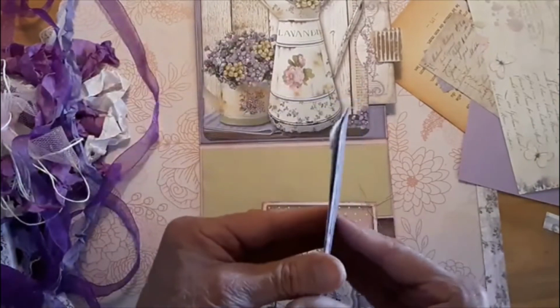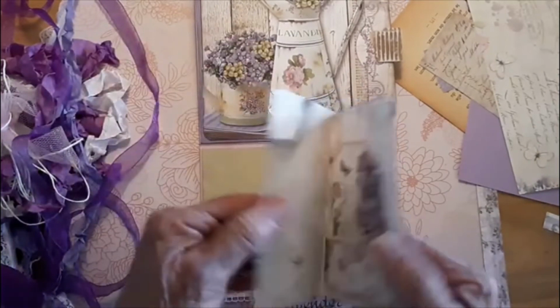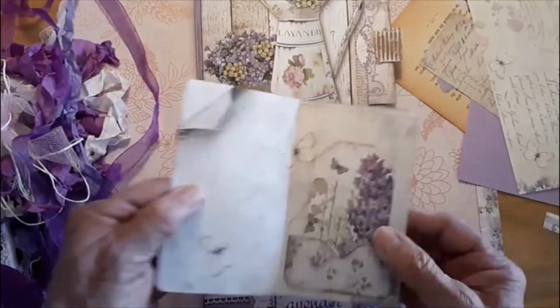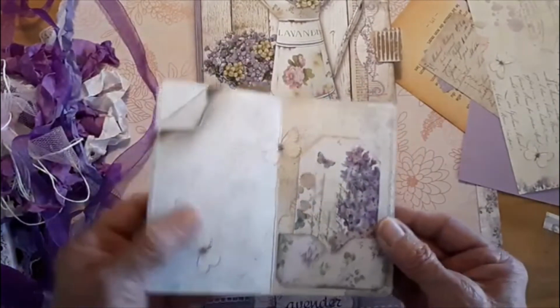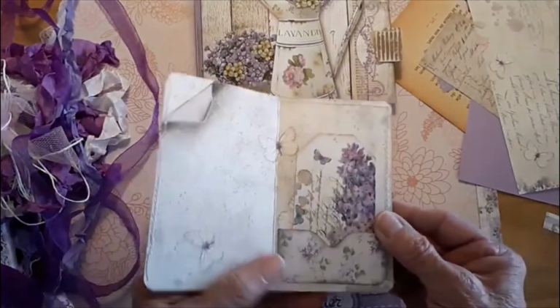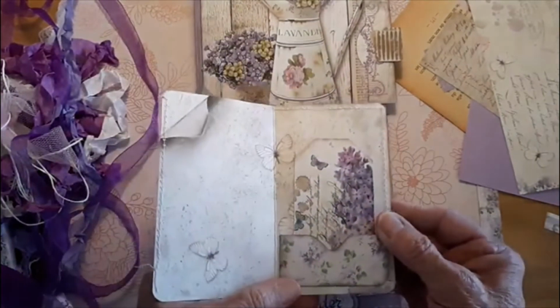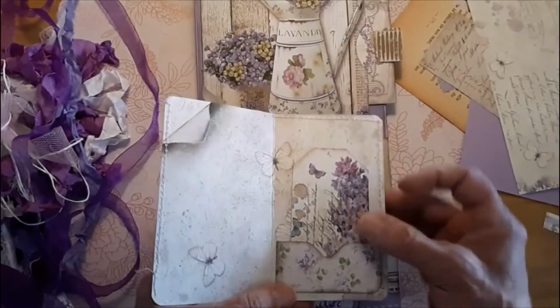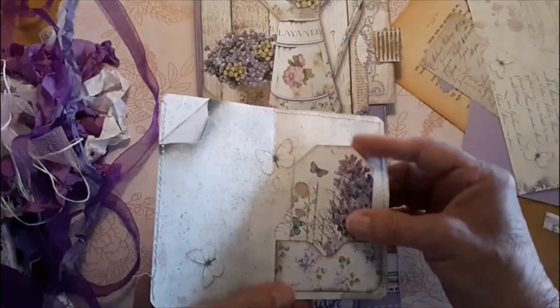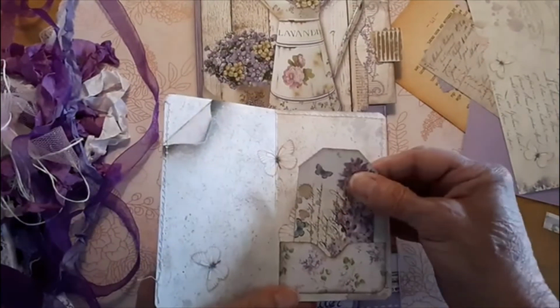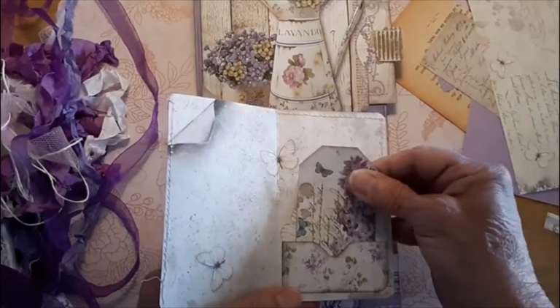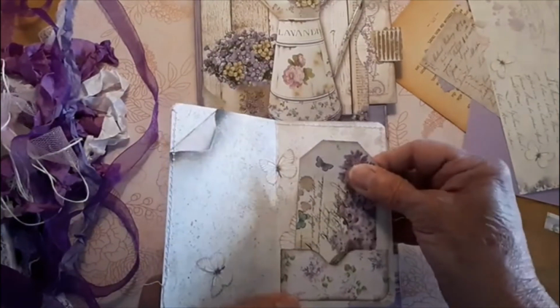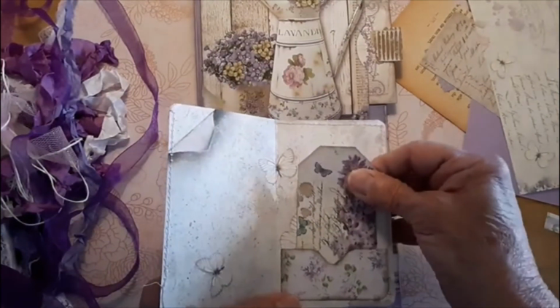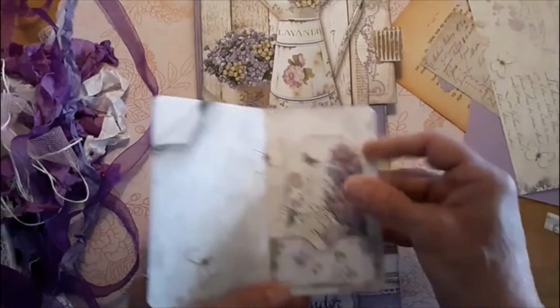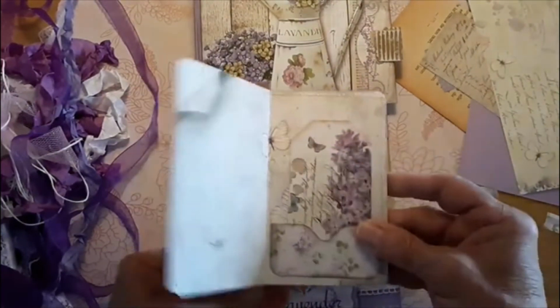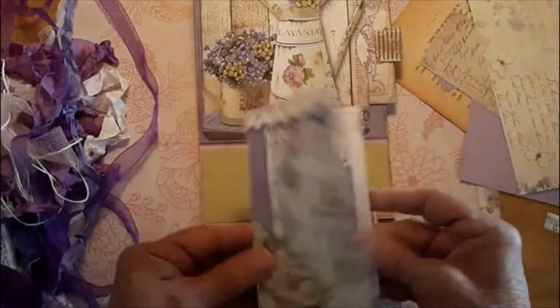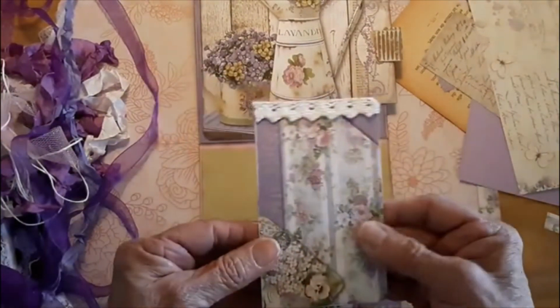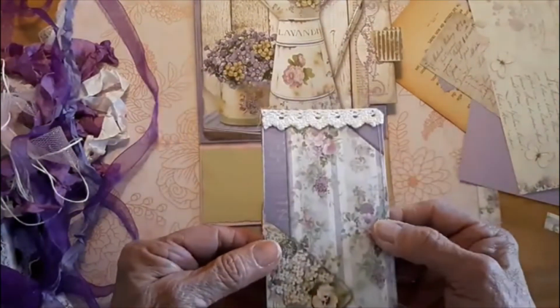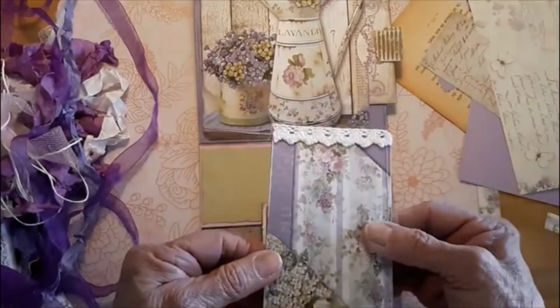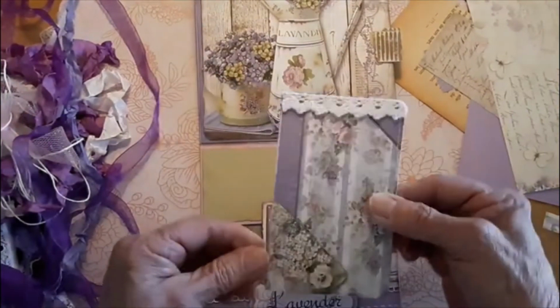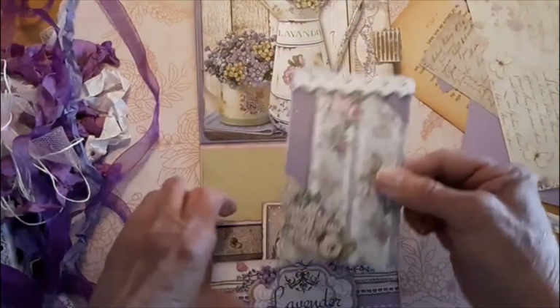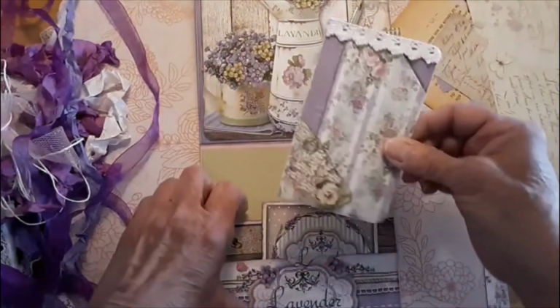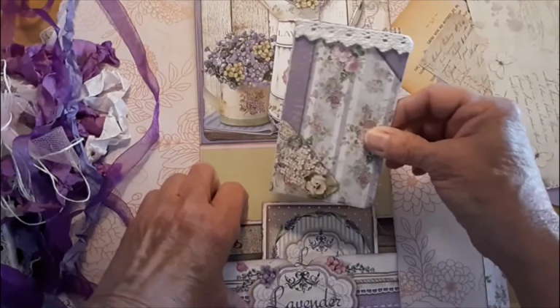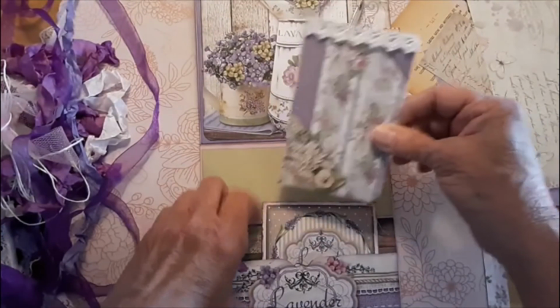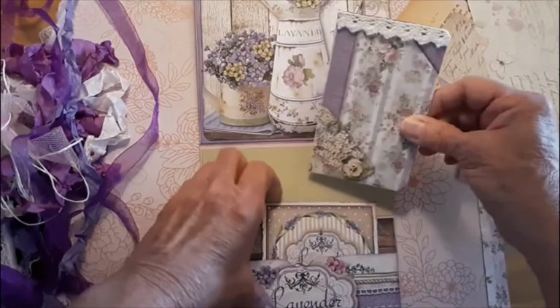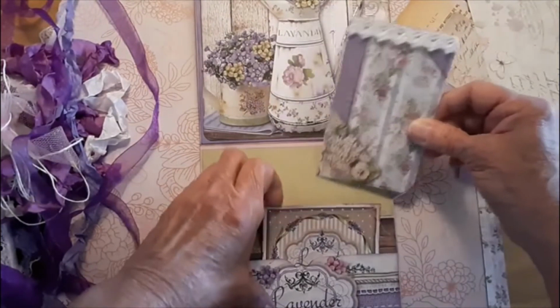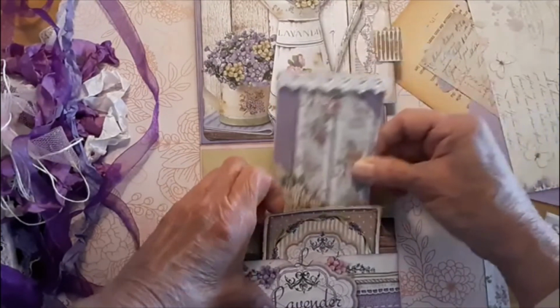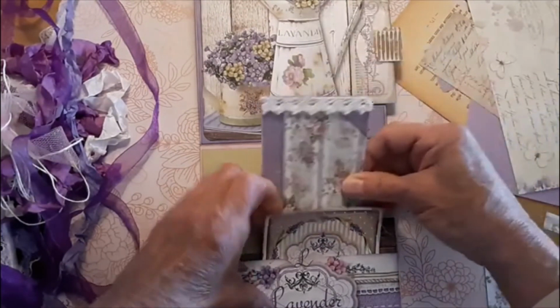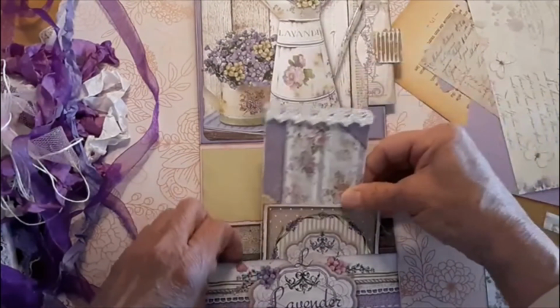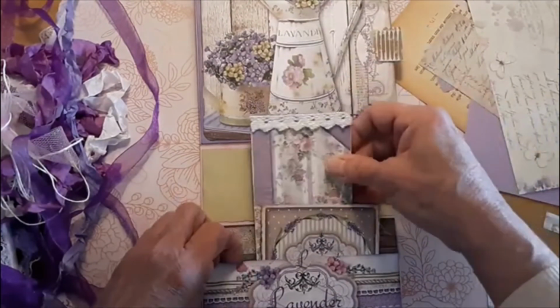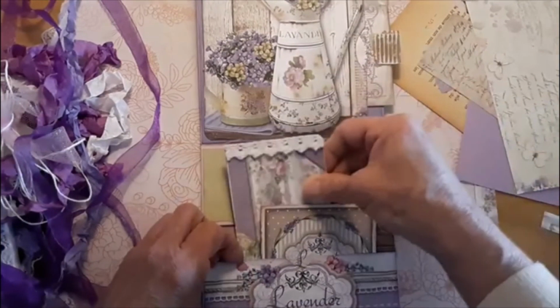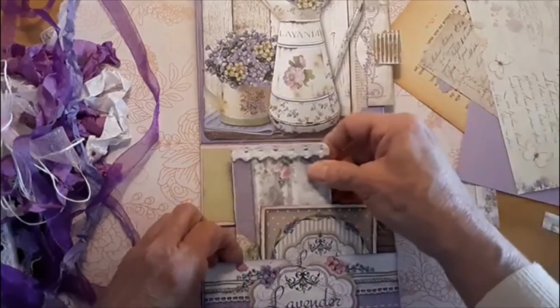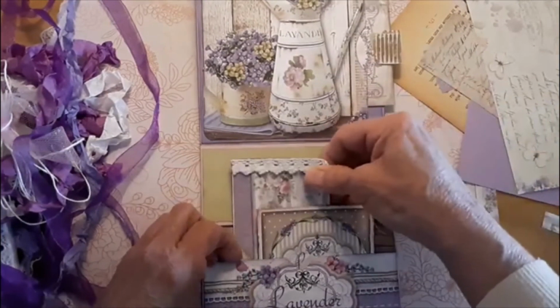And here's the little book. Put a little tag inside of it. This is one of the ones that I showed you earlier that was made out of the cover.